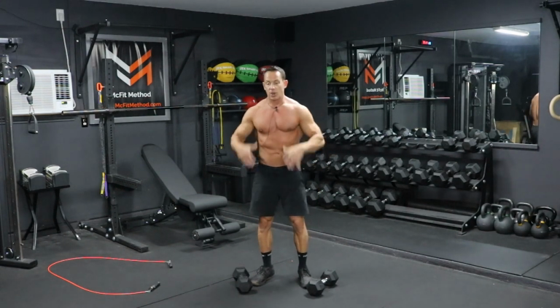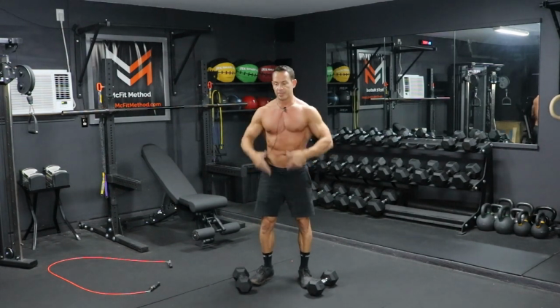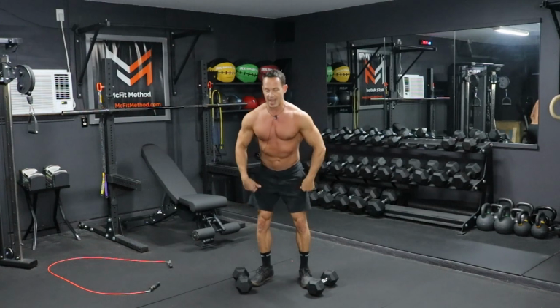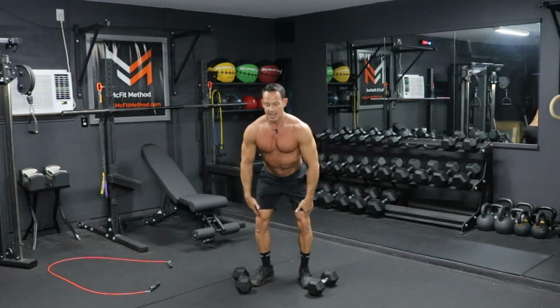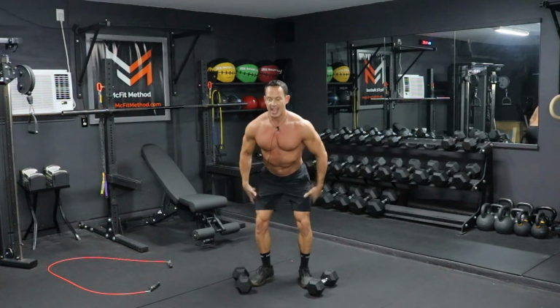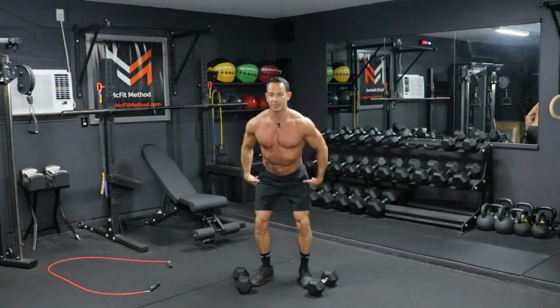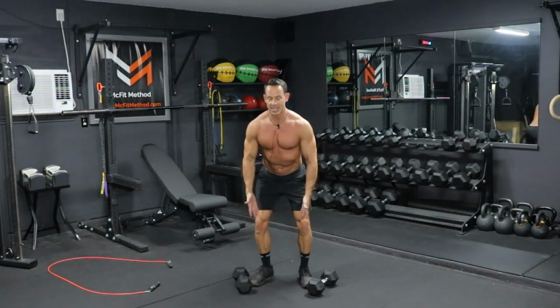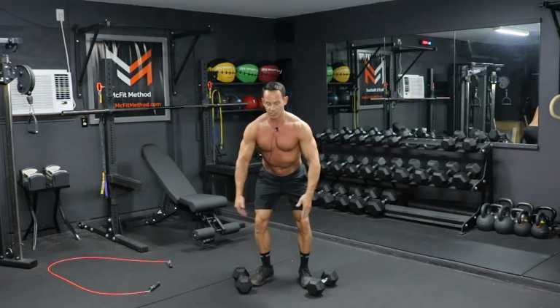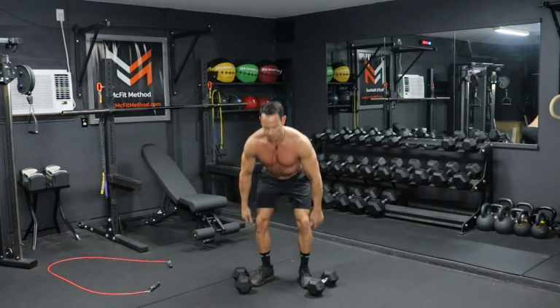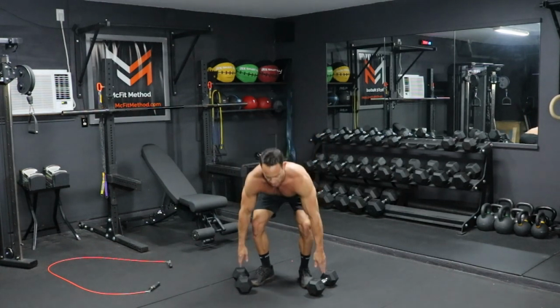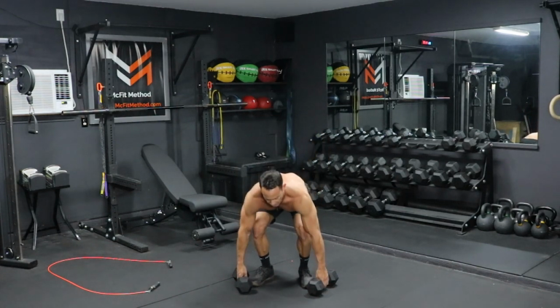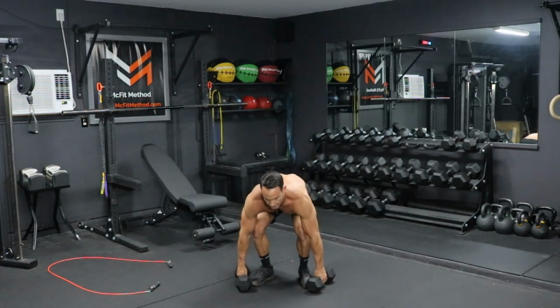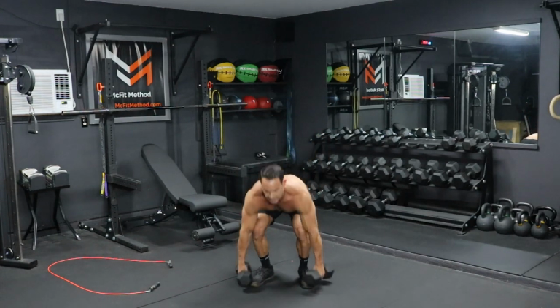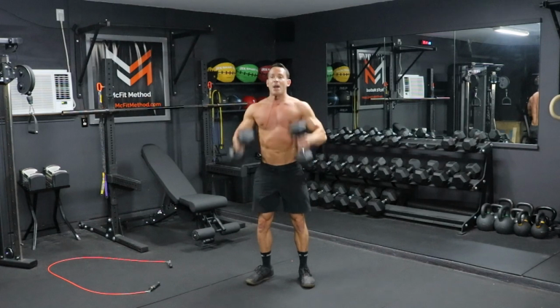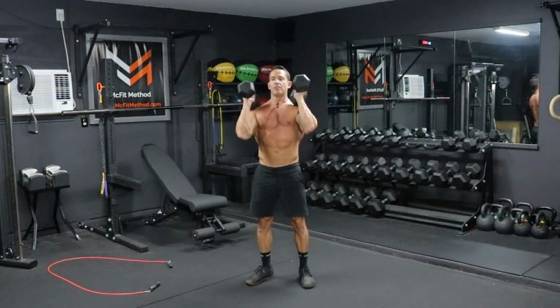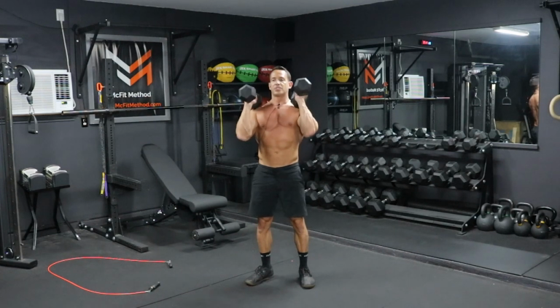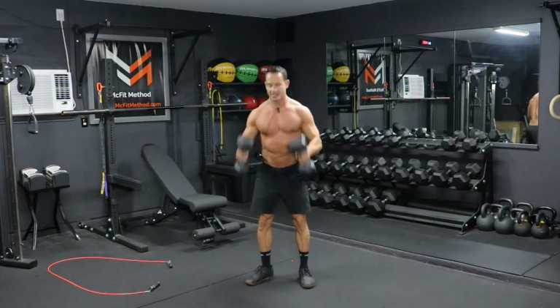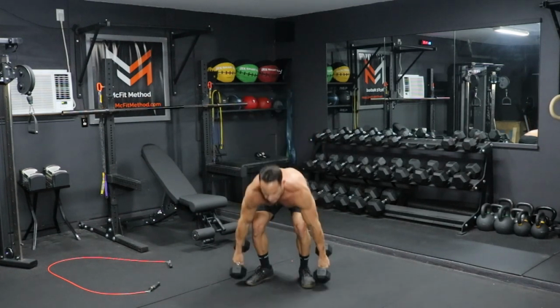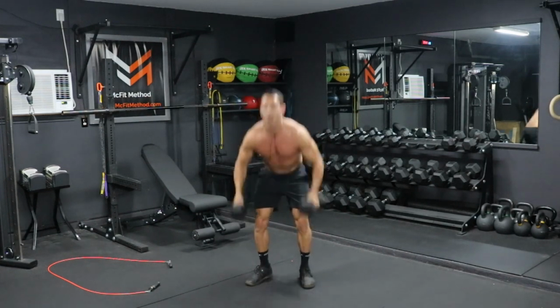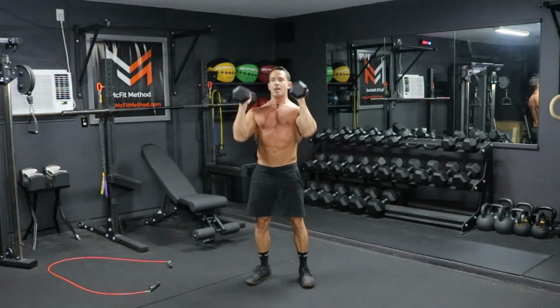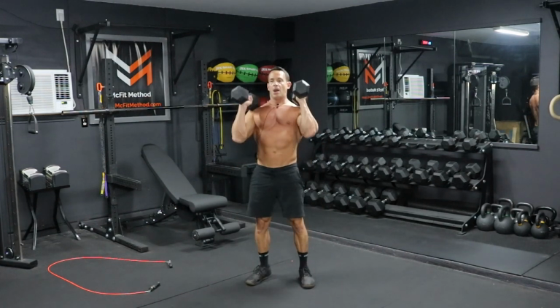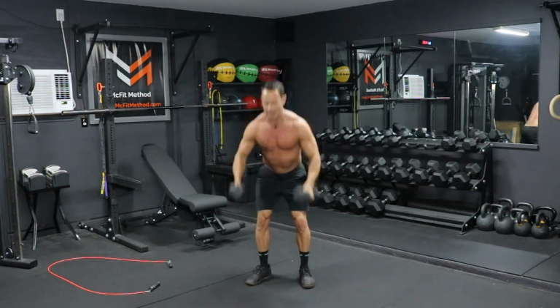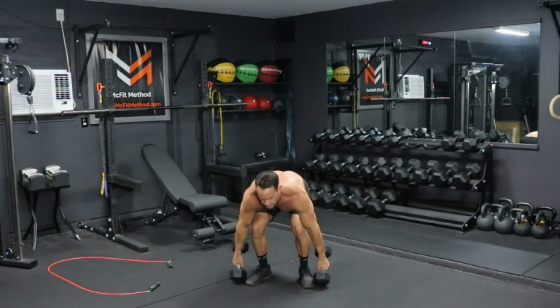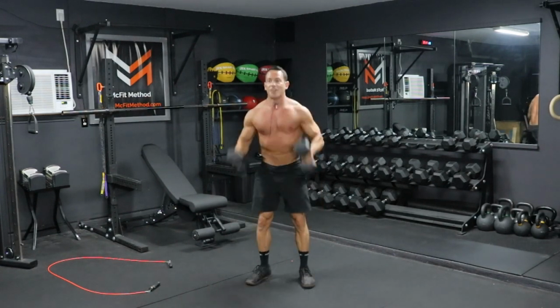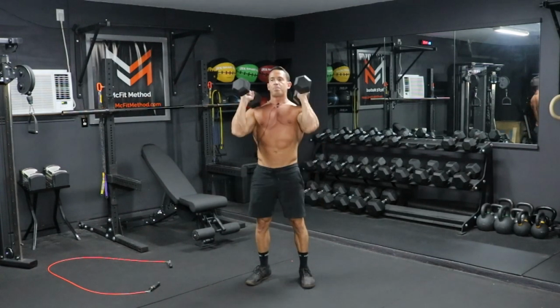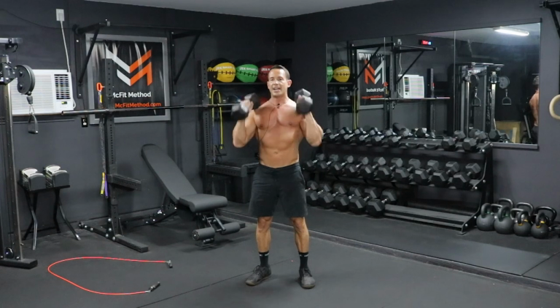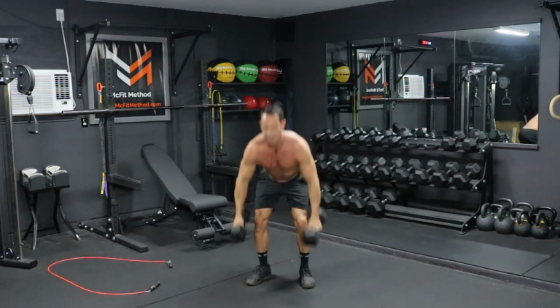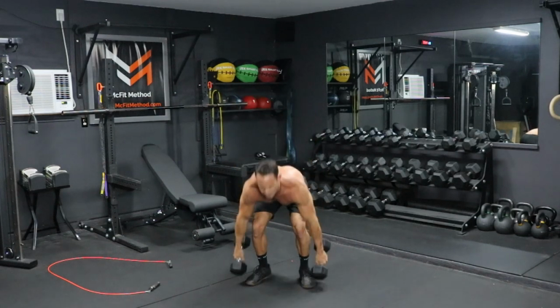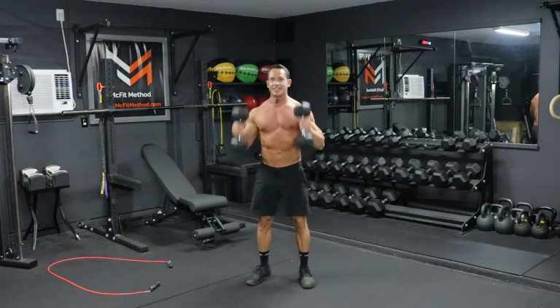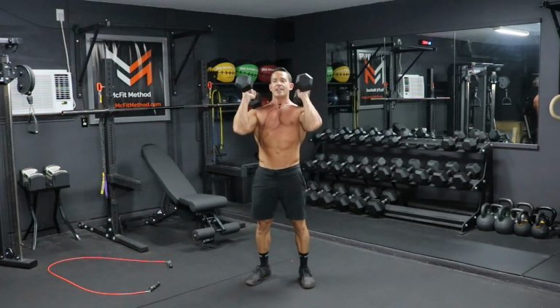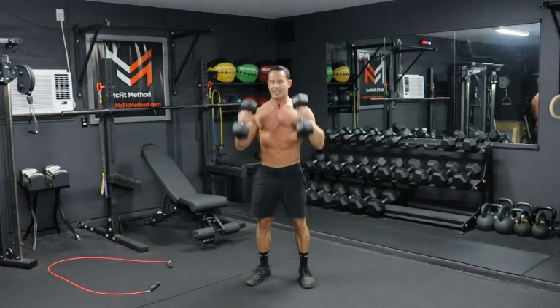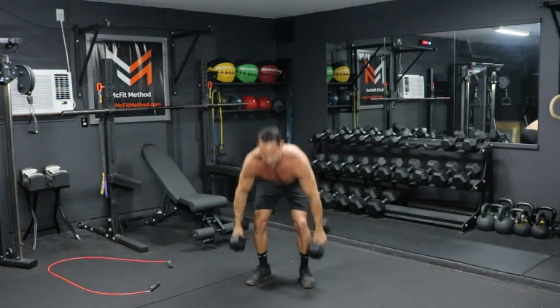Chest up, shoulders back, hinging at those hips, knees tracking out over those toes. Grab the dumbbells, clean them up, front rack position, then back down — clean them up, all the way back down. We're going to do eight of these. If you've gone pretty light, eight reps won't take much effort, so you might want to go a little bit heavier.